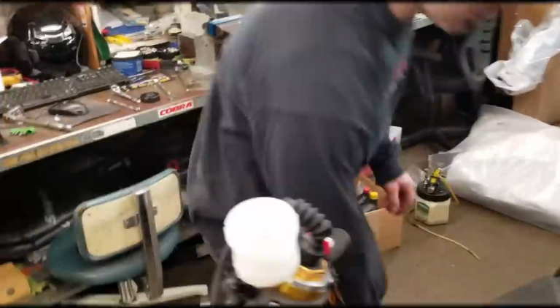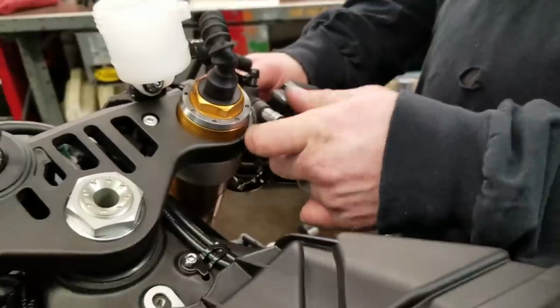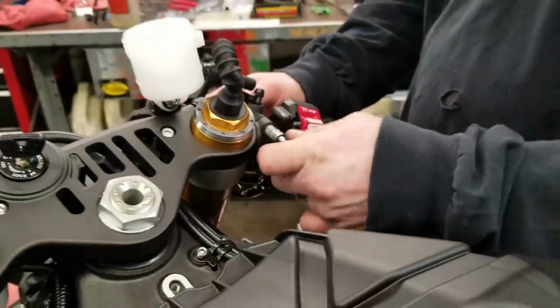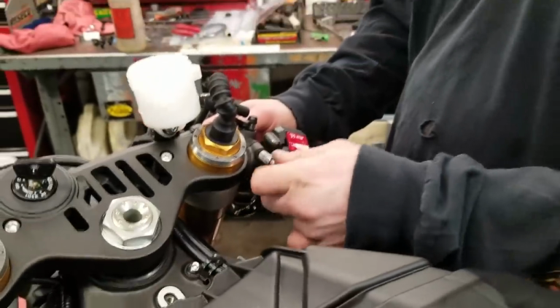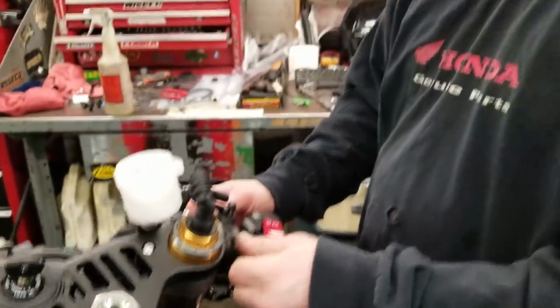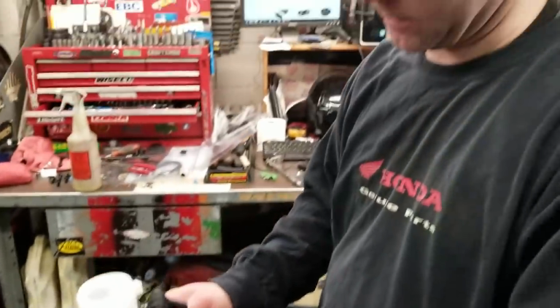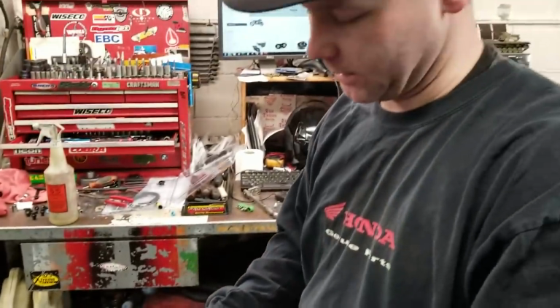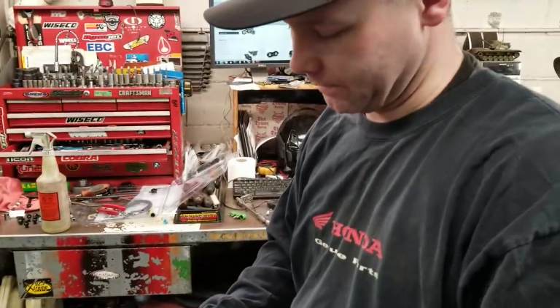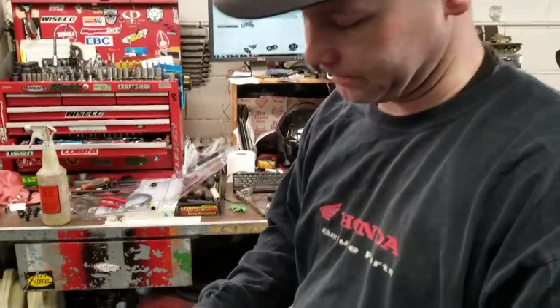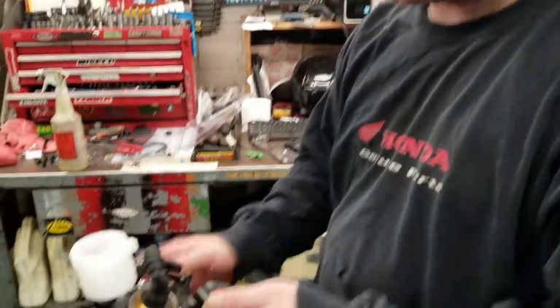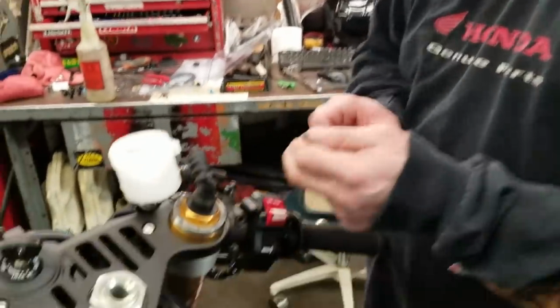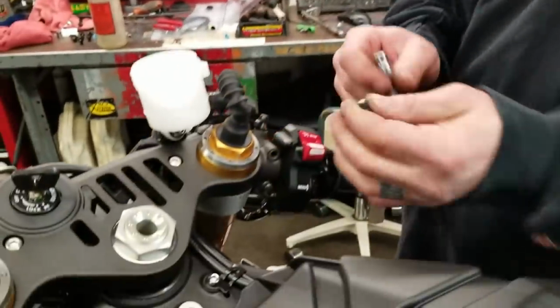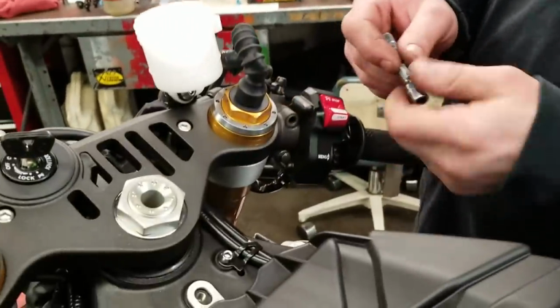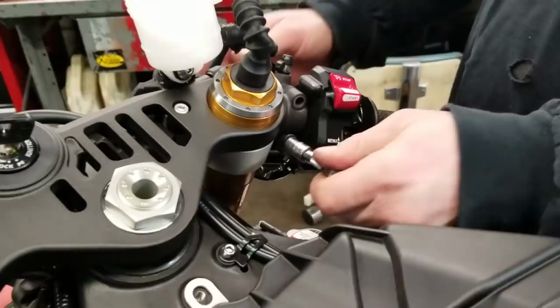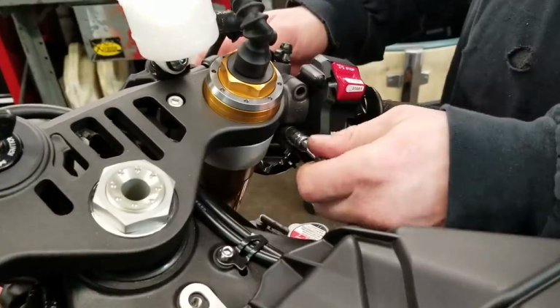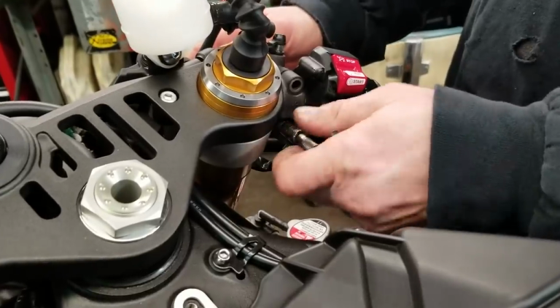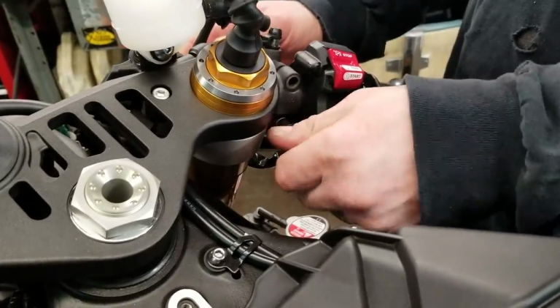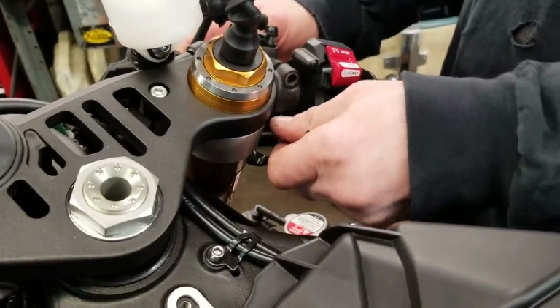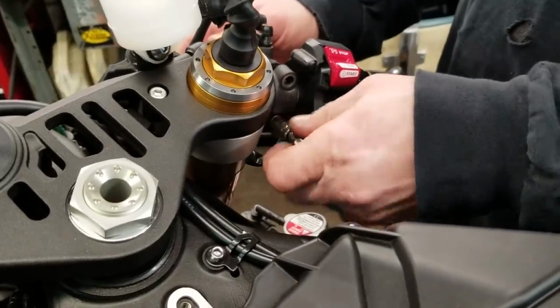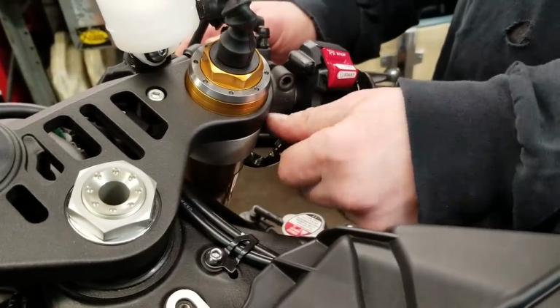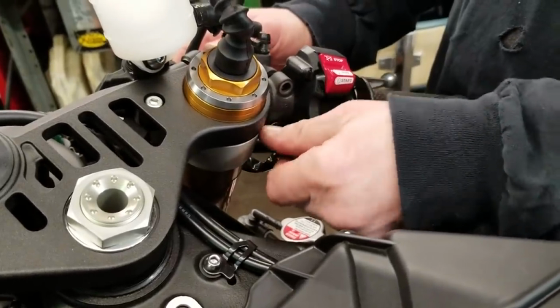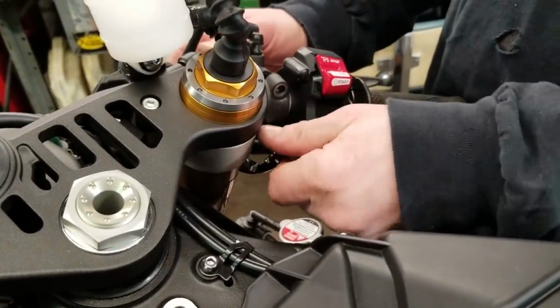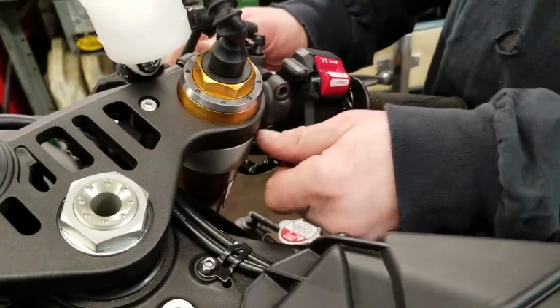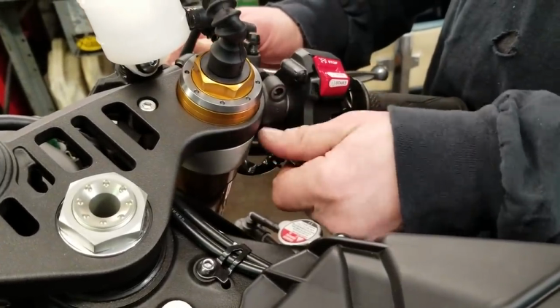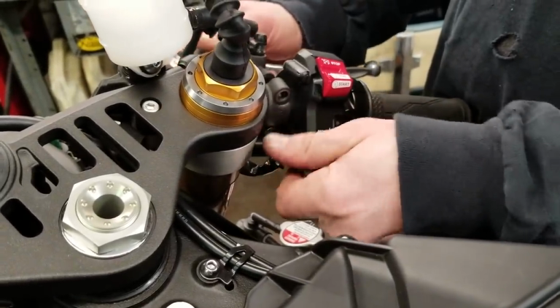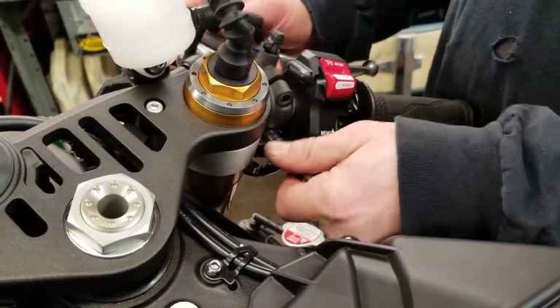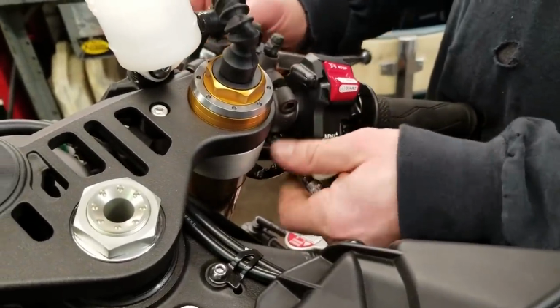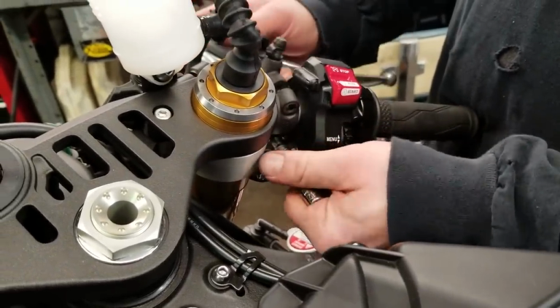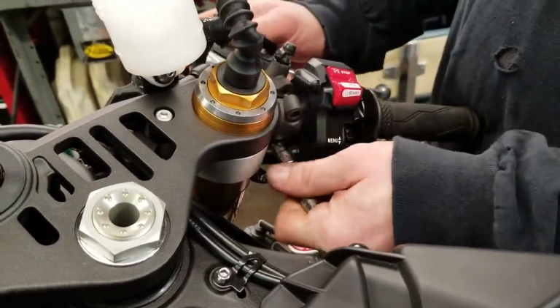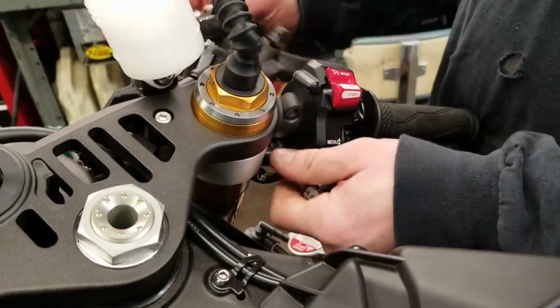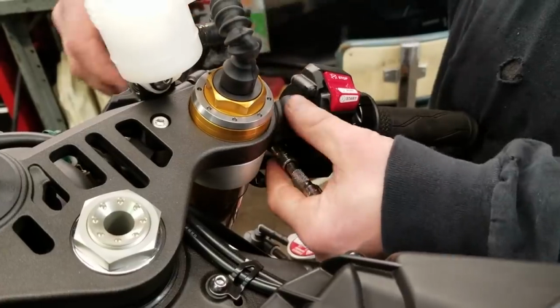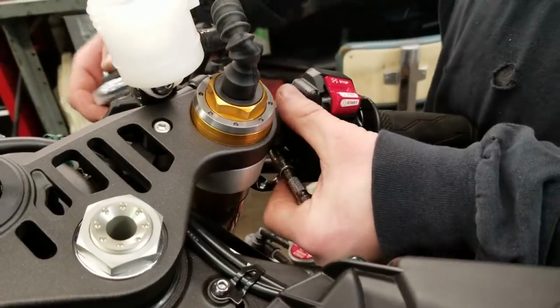Just two screws clamping the master cylinder on. We'll do a modification that makes the motorcycle so much faster — took the front brakes off.